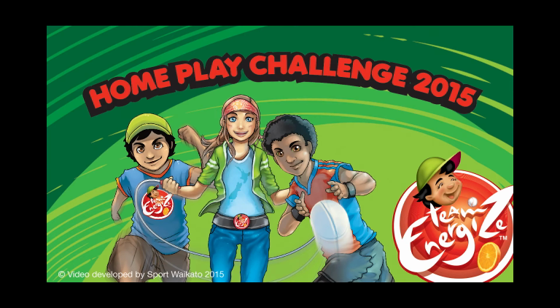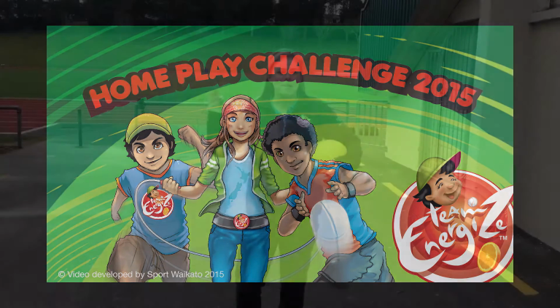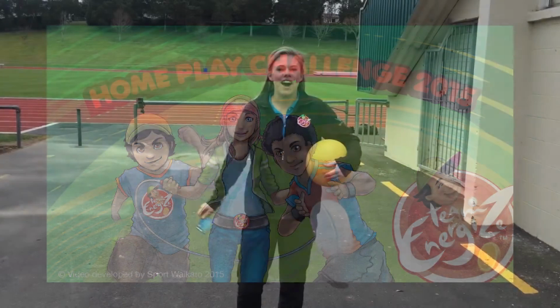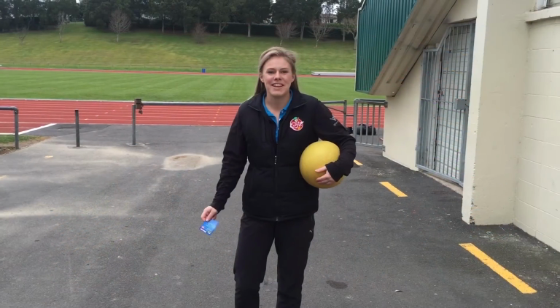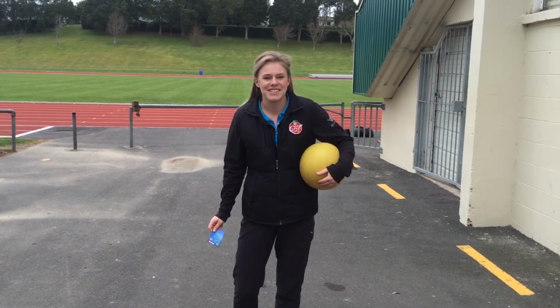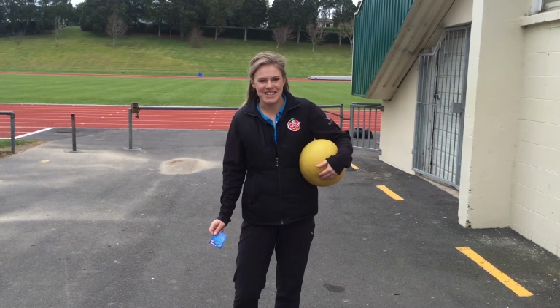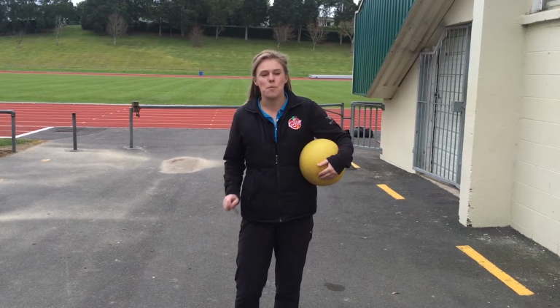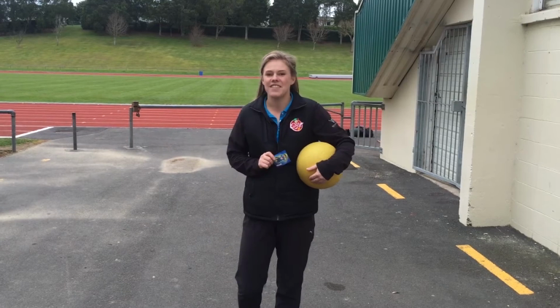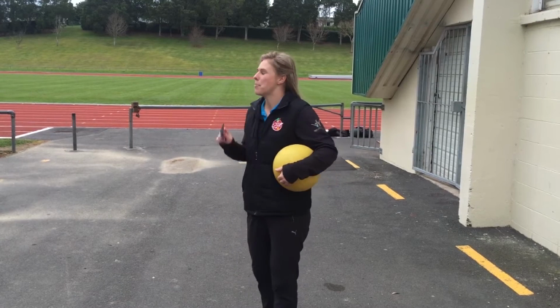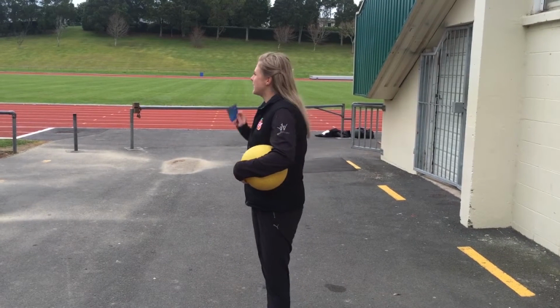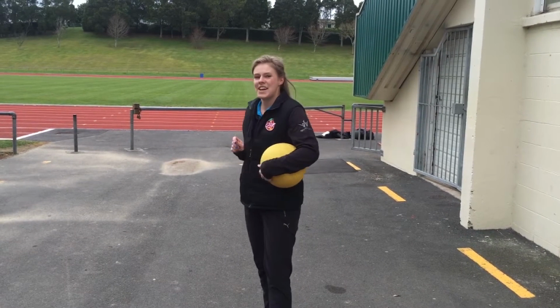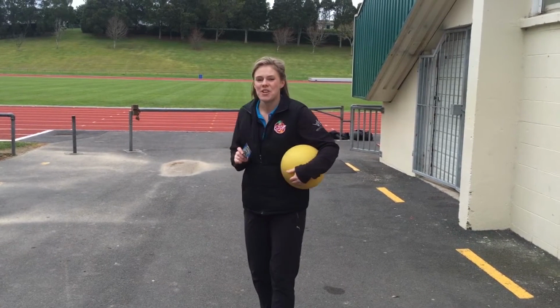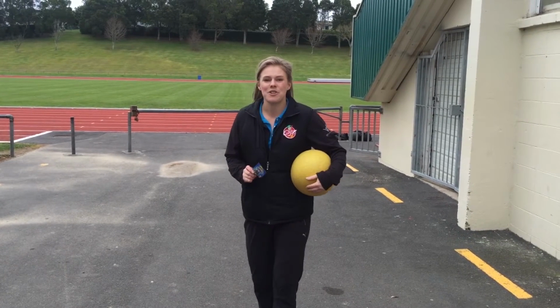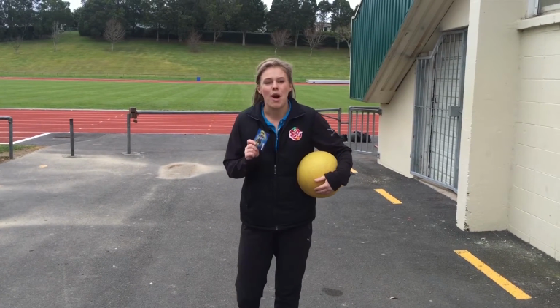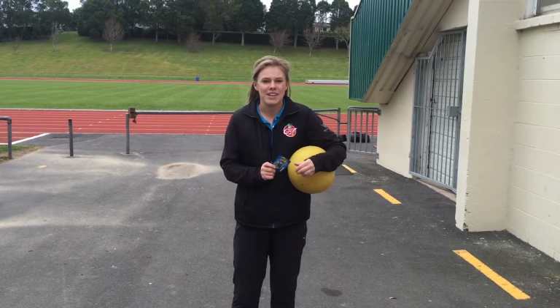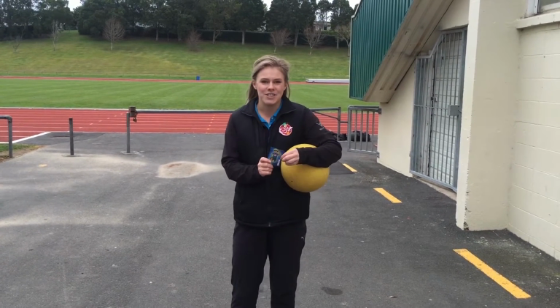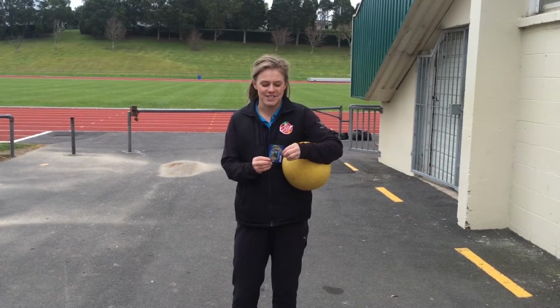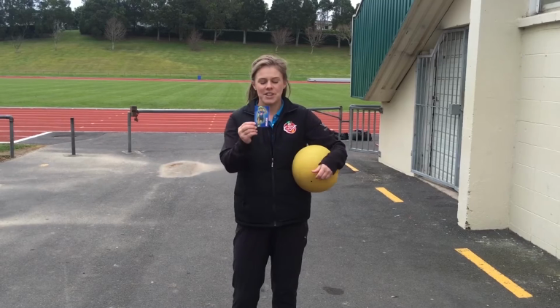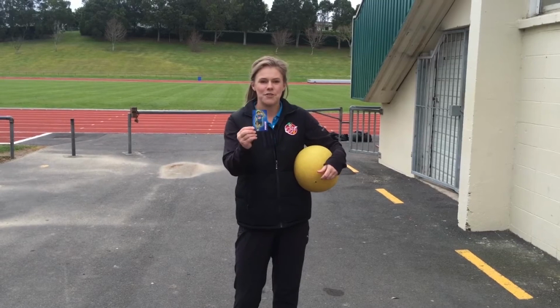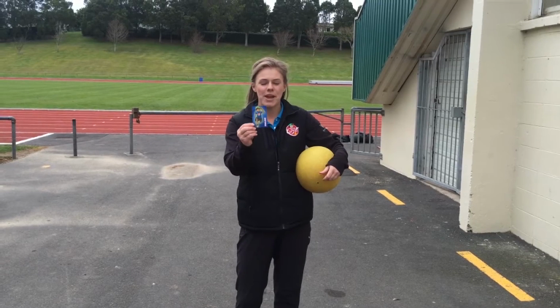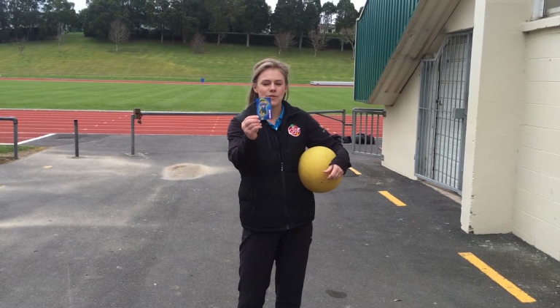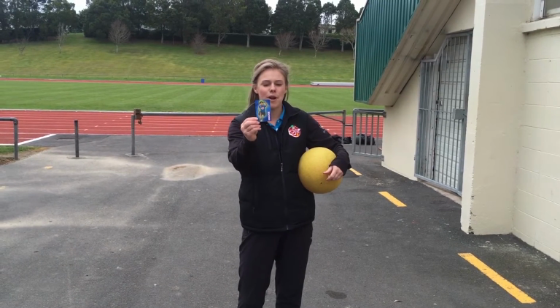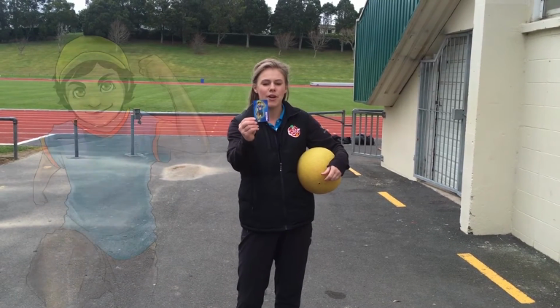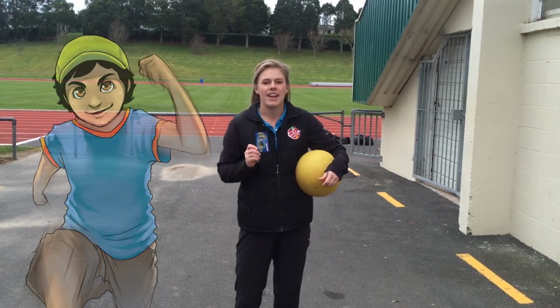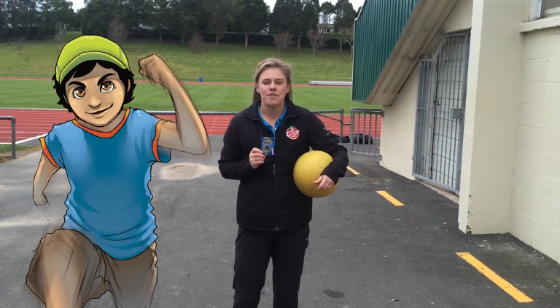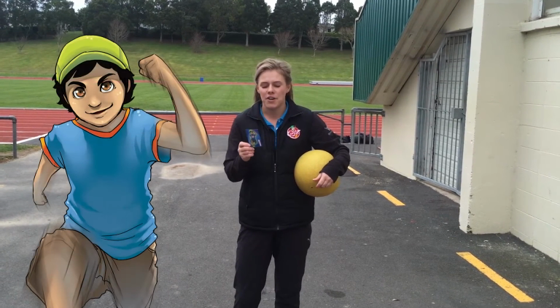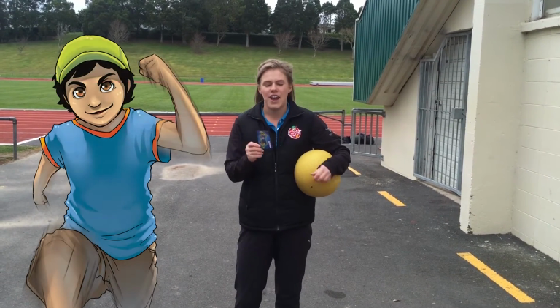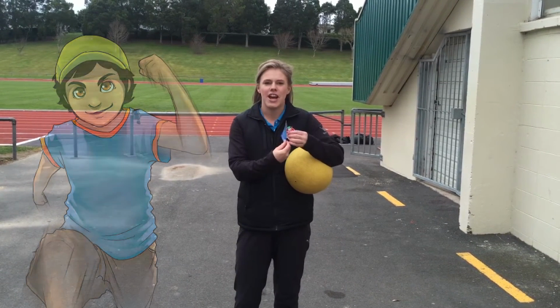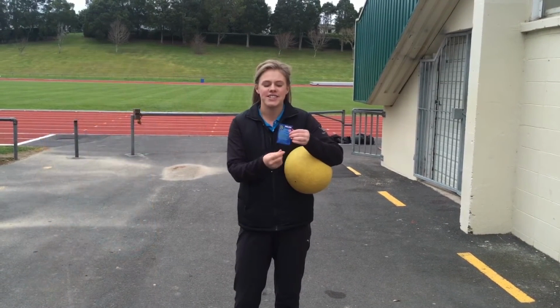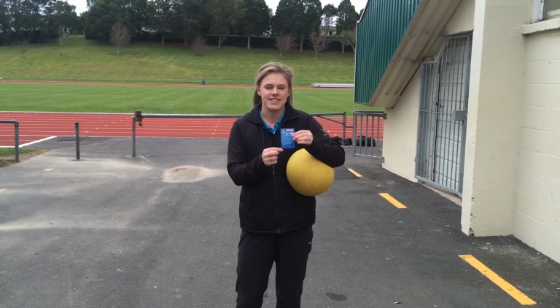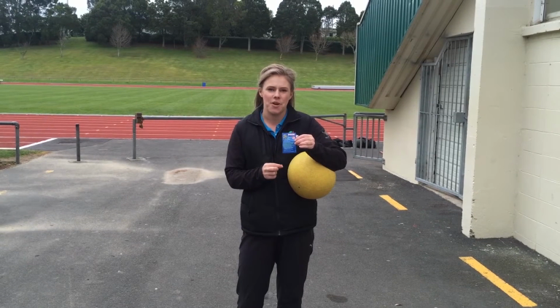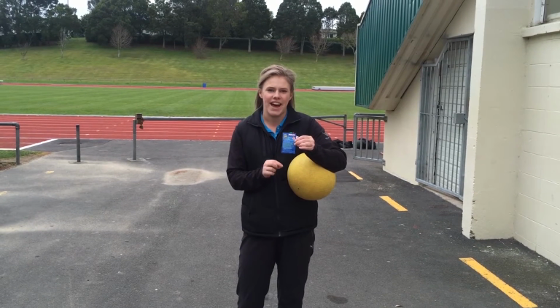Hey everybody, I'm your energiser Jacinda, and we're down here at Porritt Stadium, going to show you some home play challenges. So for your first week, we've got Pro Joe, and he's got five of his favourite challenges listed down on the card.